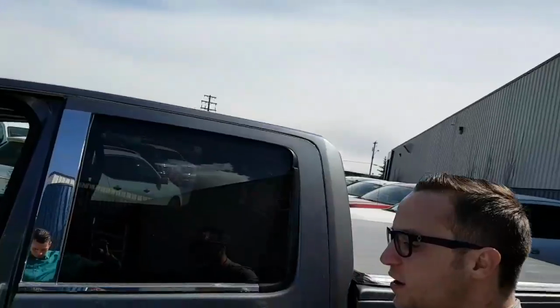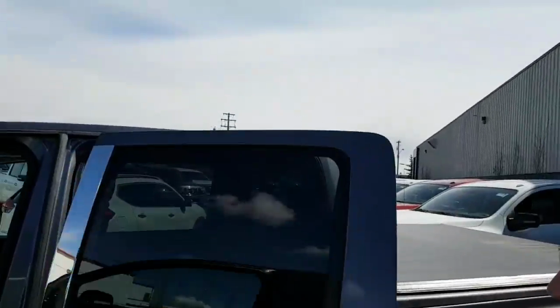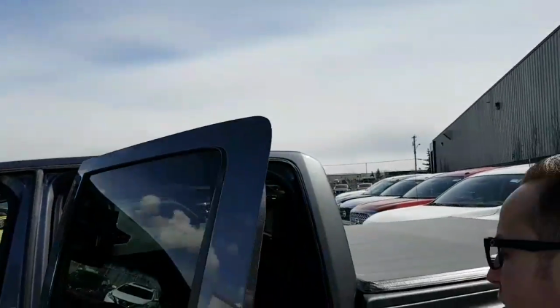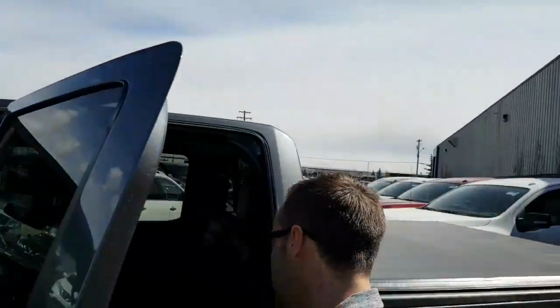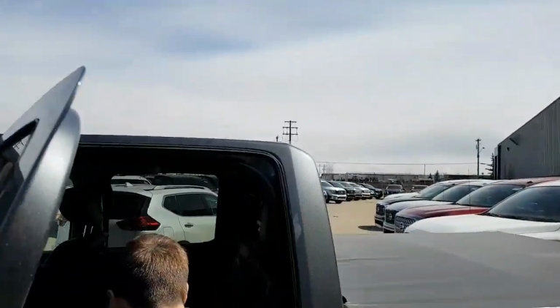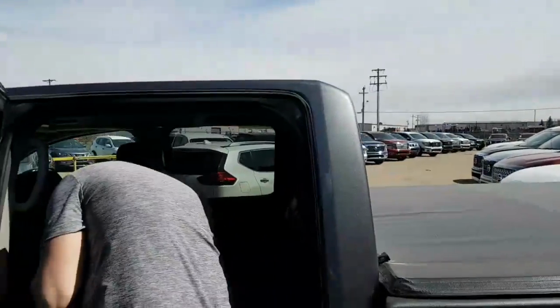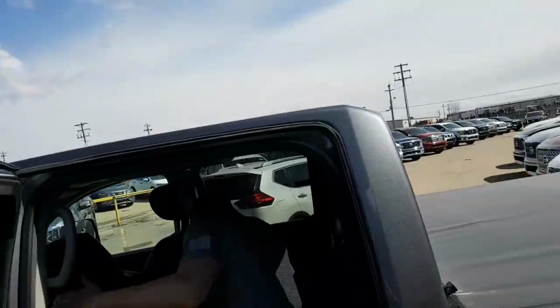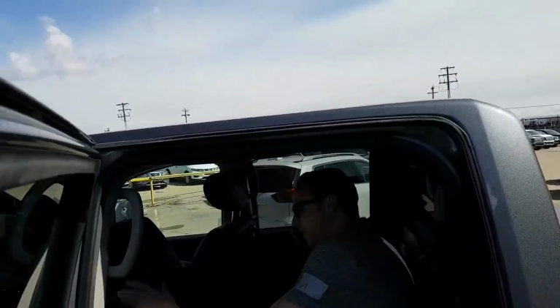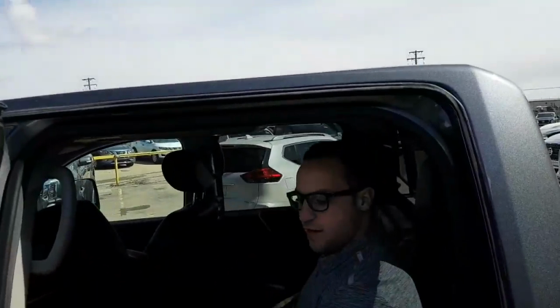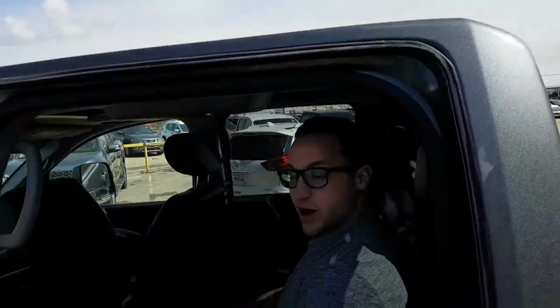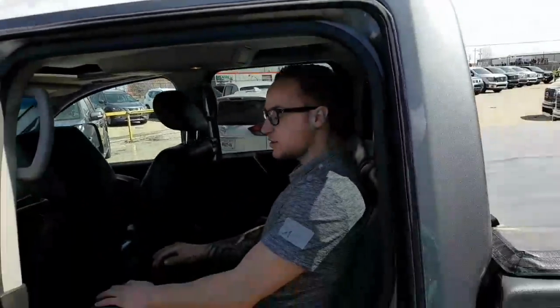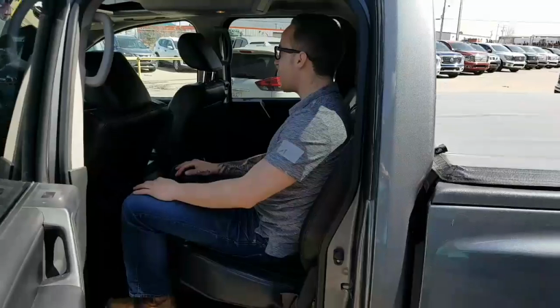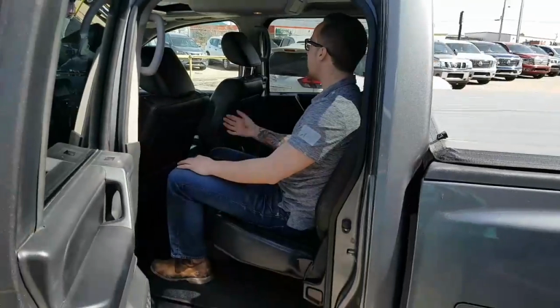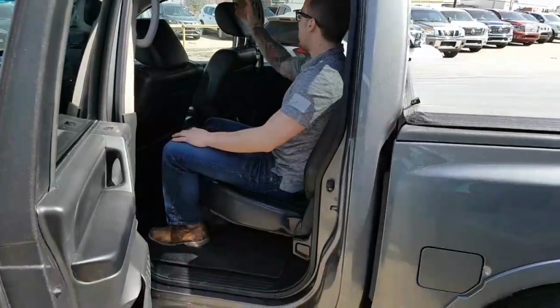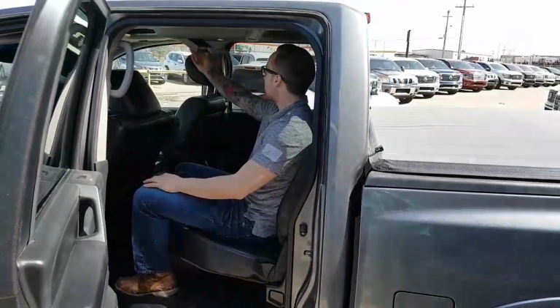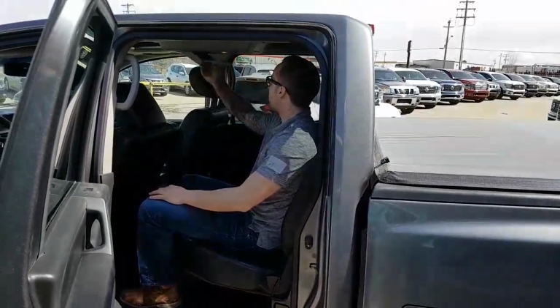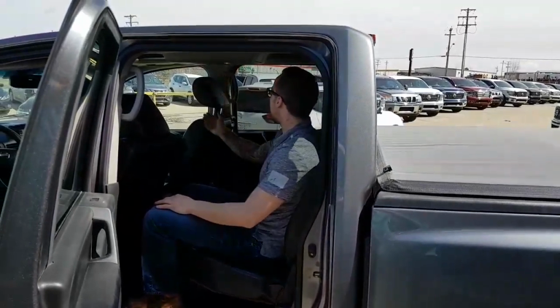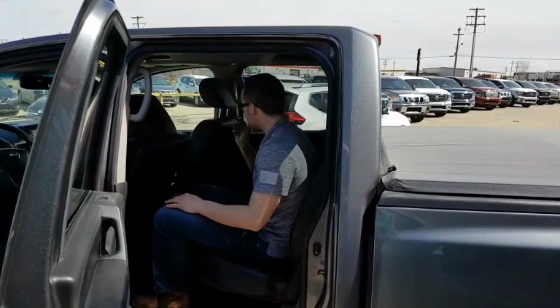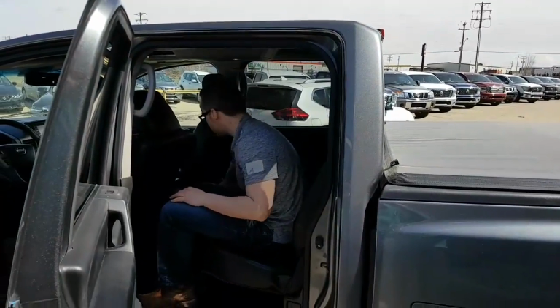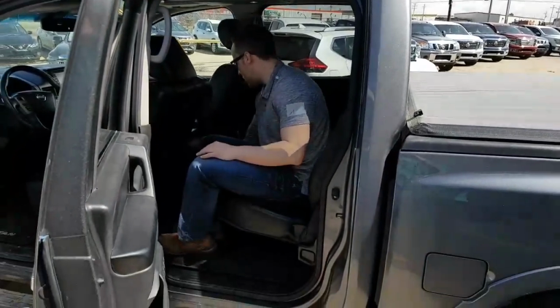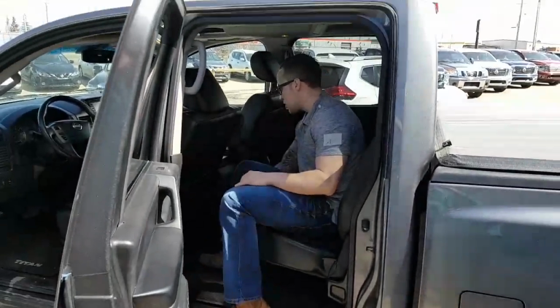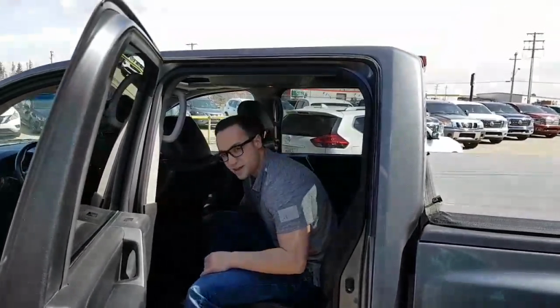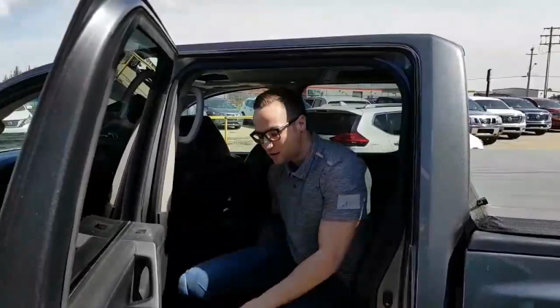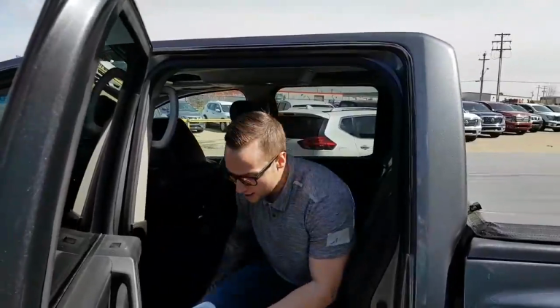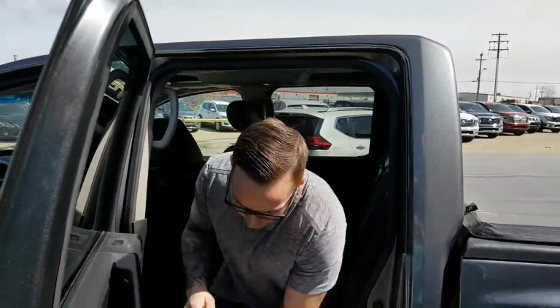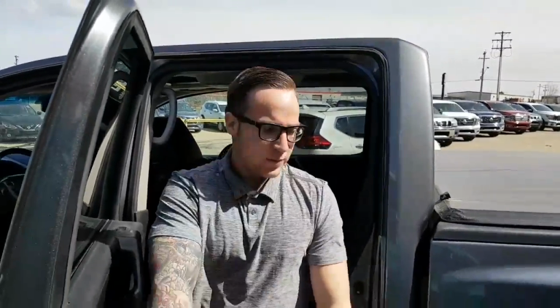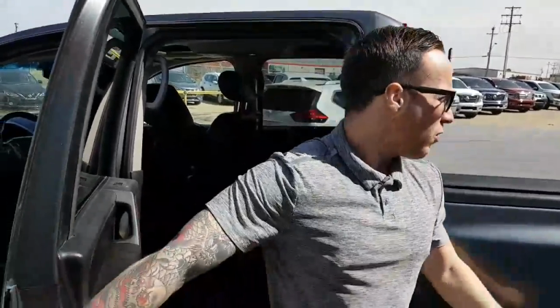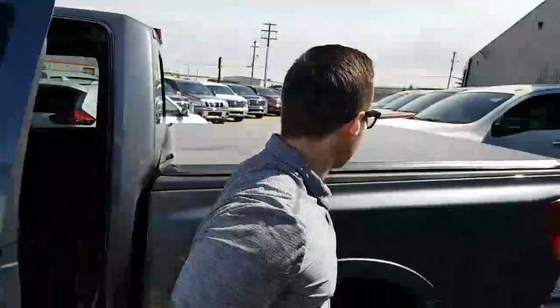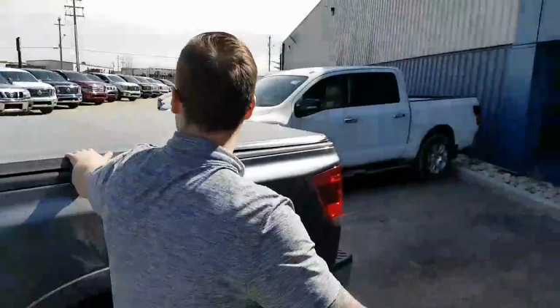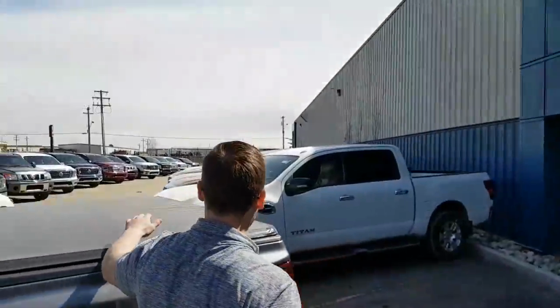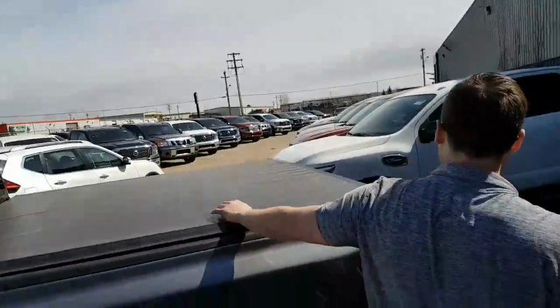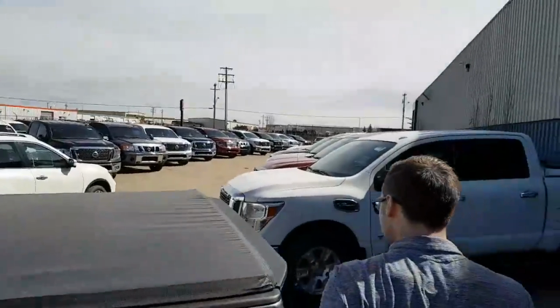This vehicle is in great condition inside and out. I'm 5'11" and you do have lots of leg and headroom back here — I don't feel claustrophobic at all. You got extra storage right here, a car charger, and an AC outlet right there.